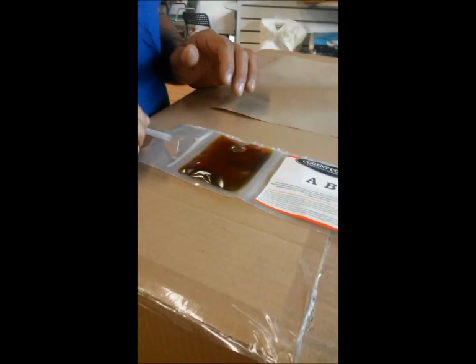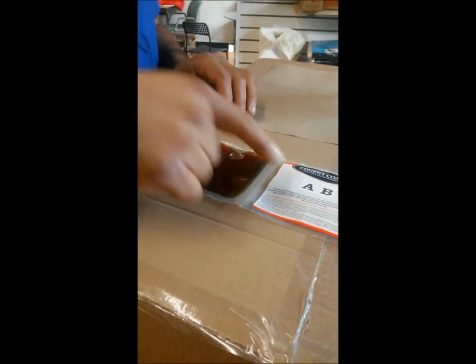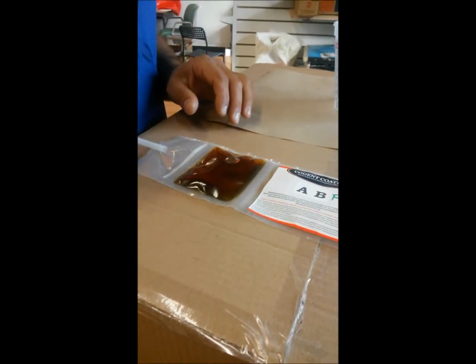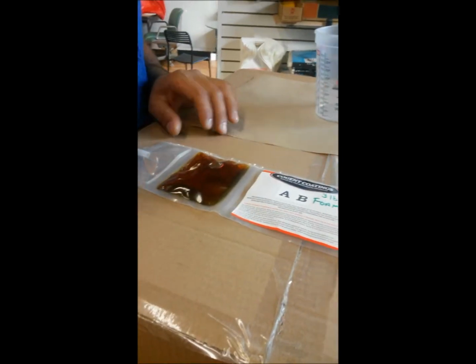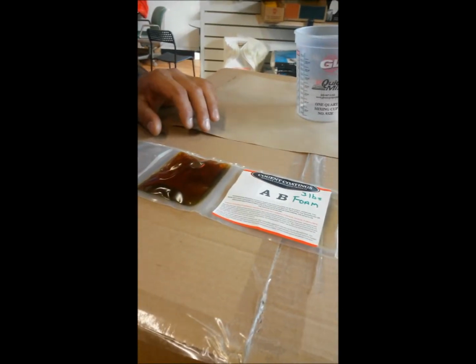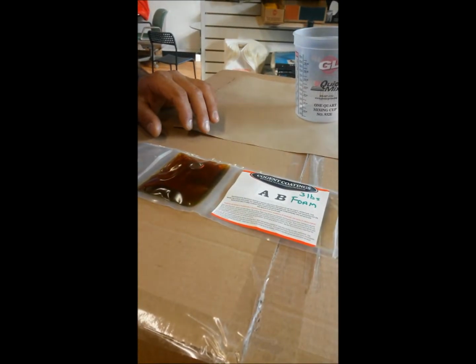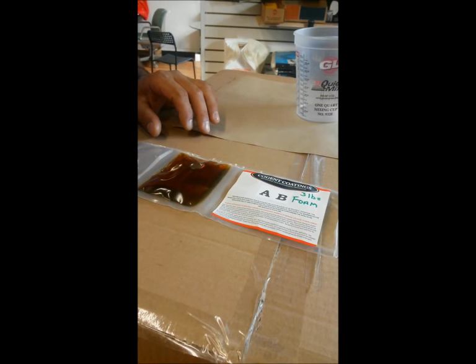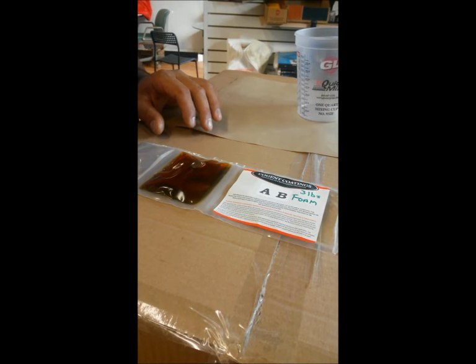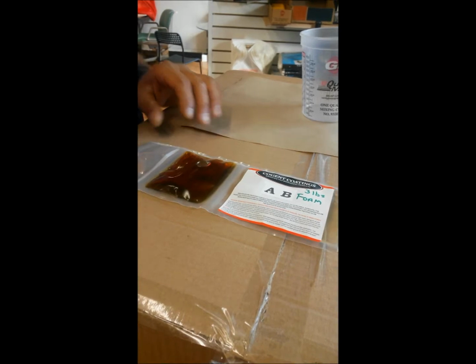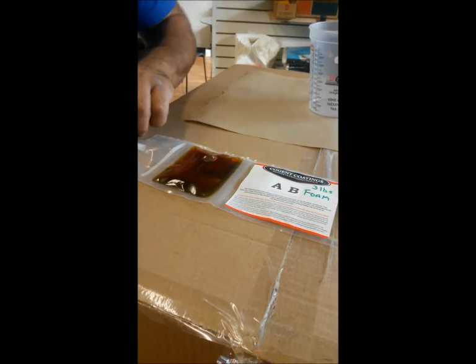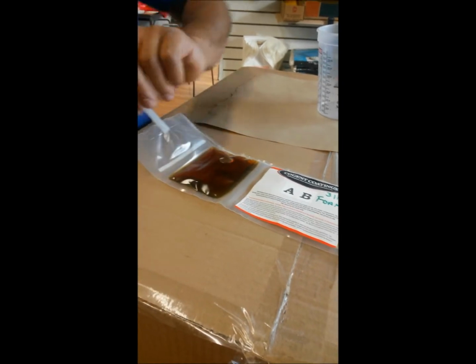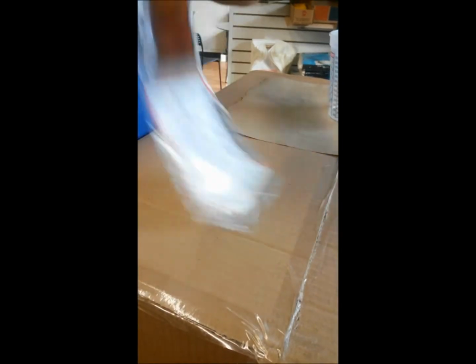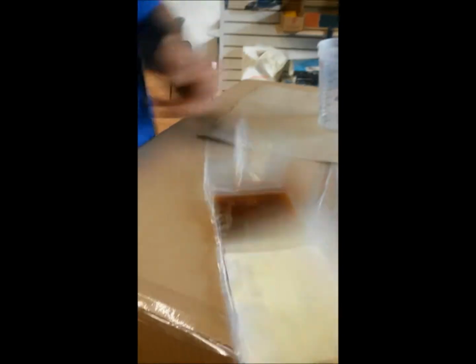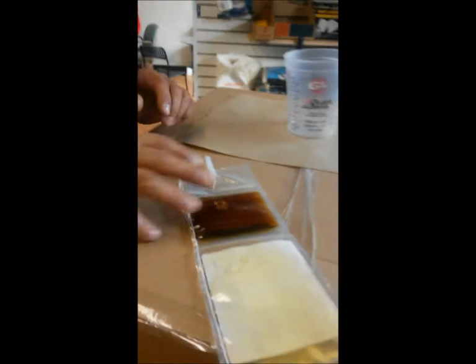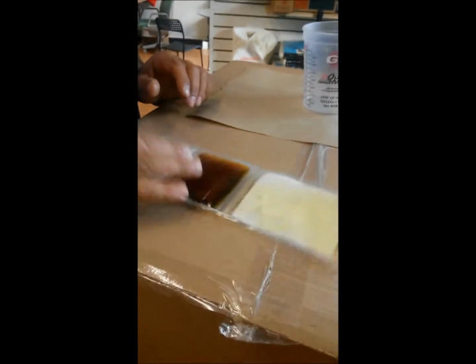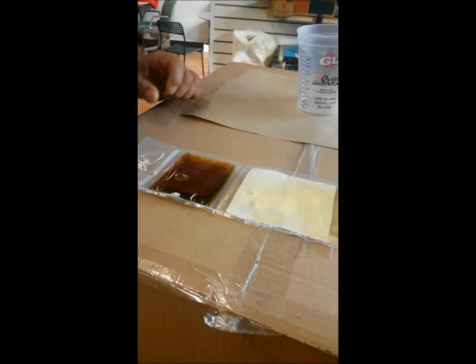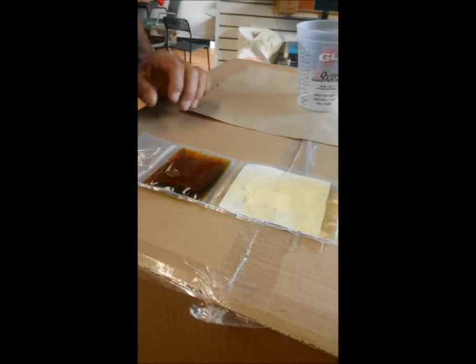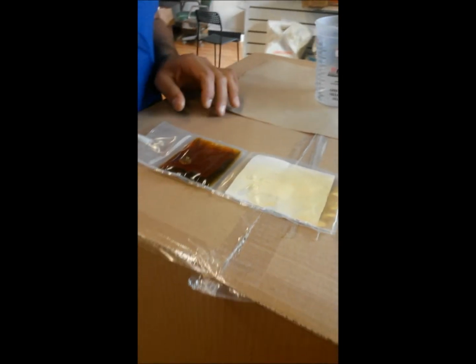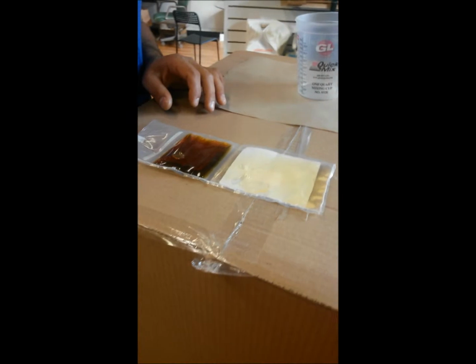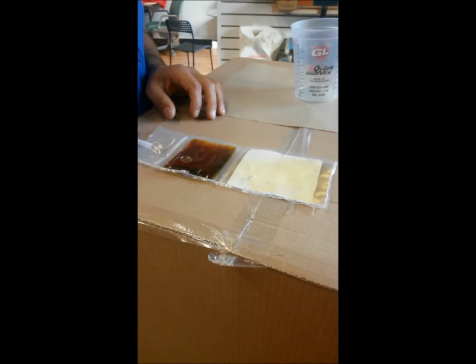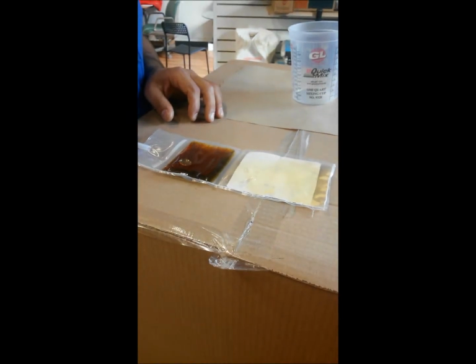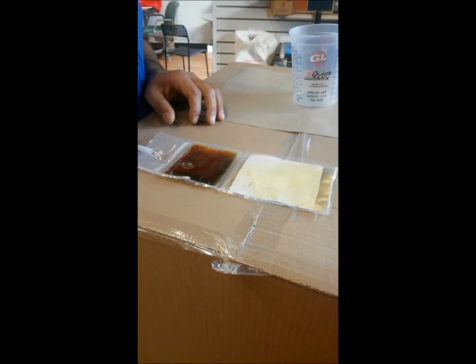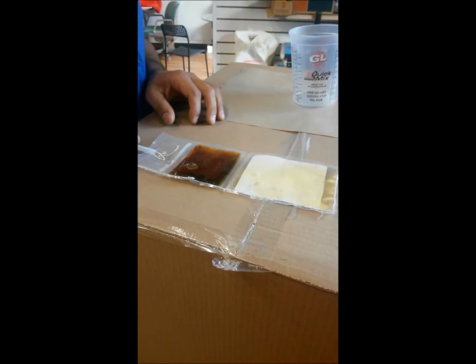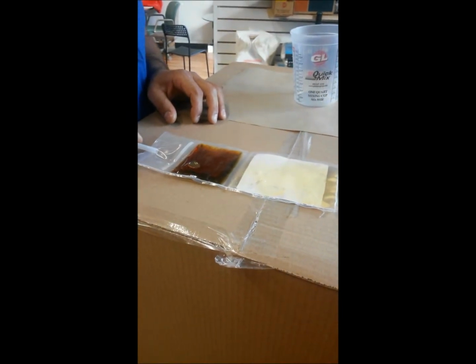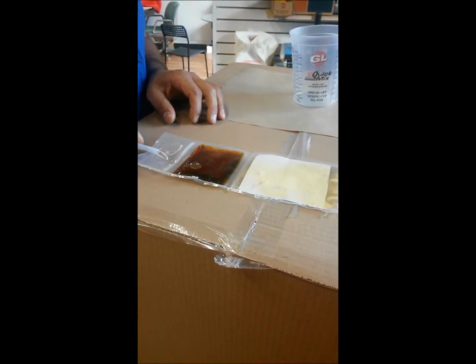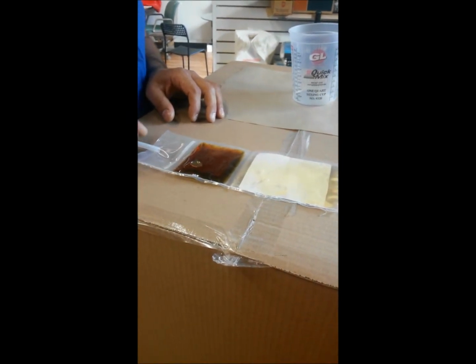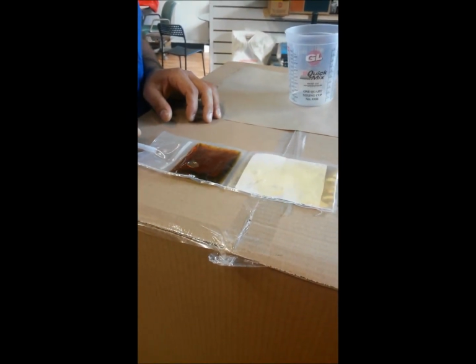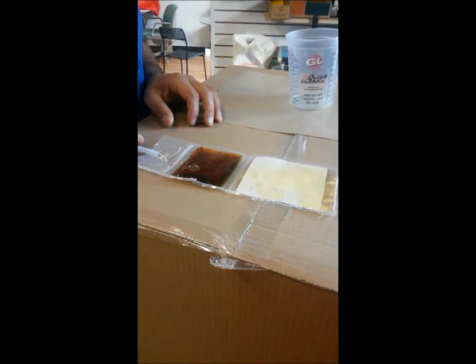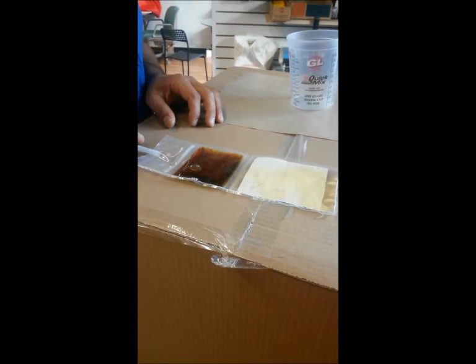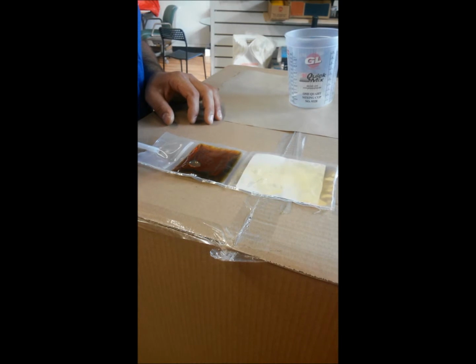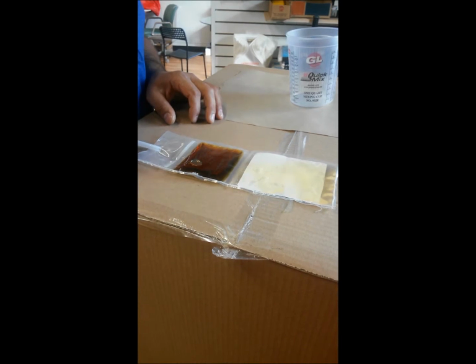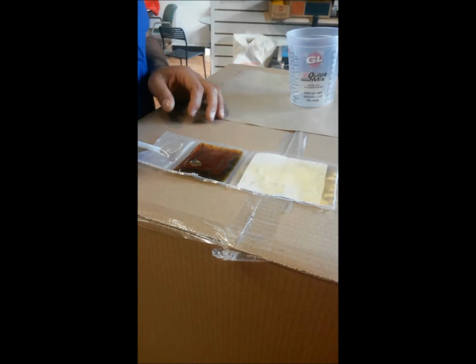This is Cogent Coating's new AB 3-pound foam bag. It's a pre-measured urethane foam for bathtub support when you have a void underneath the fiberglass unit.